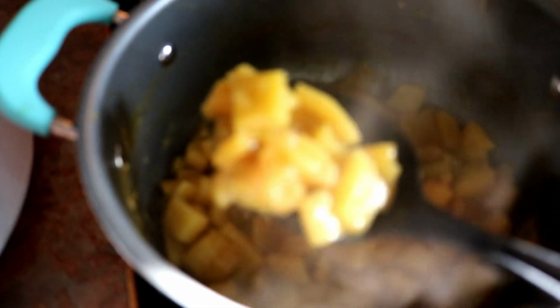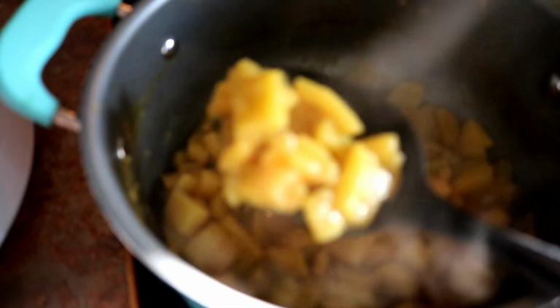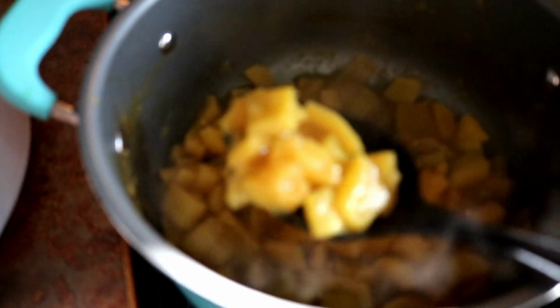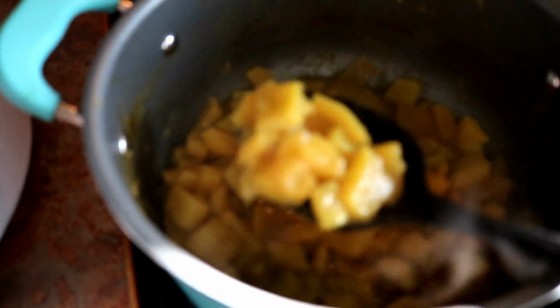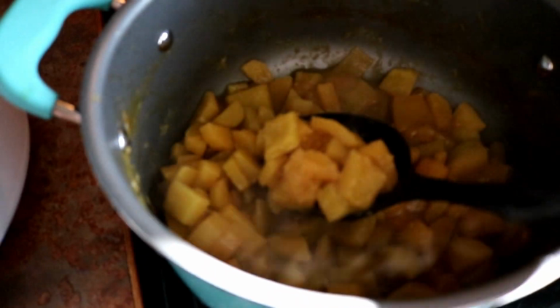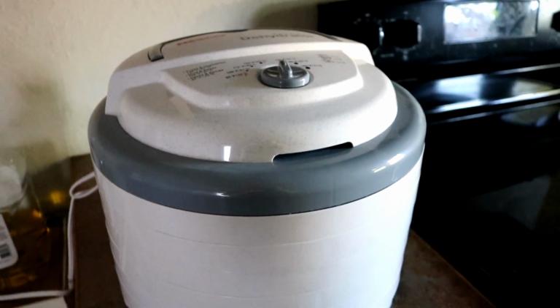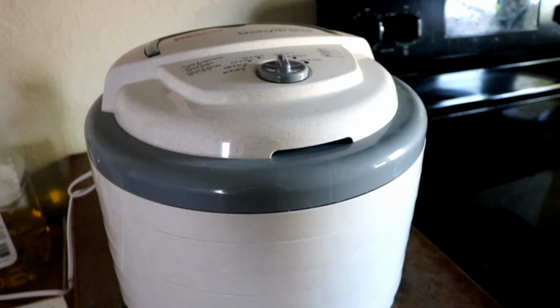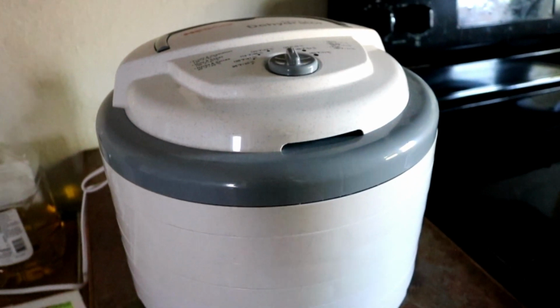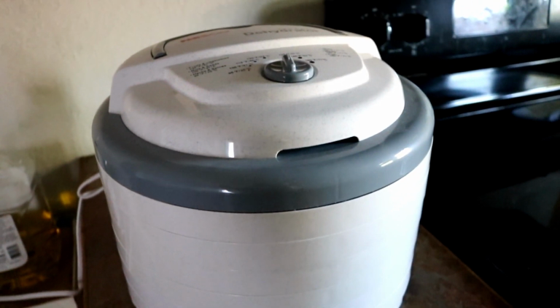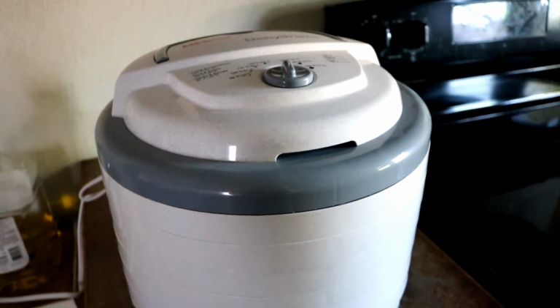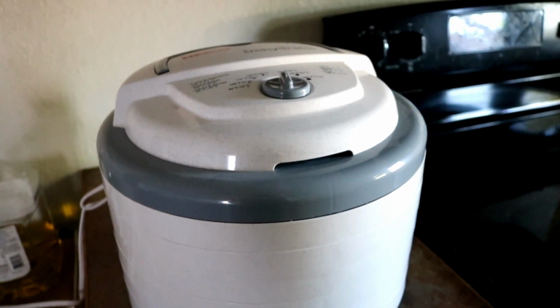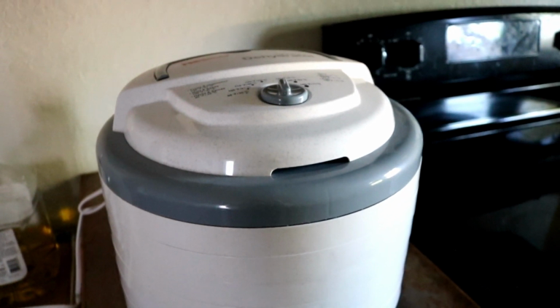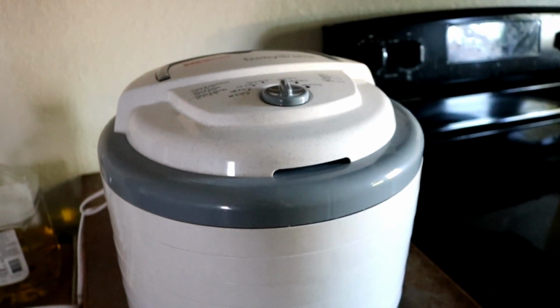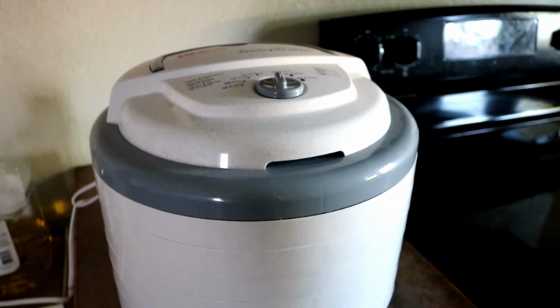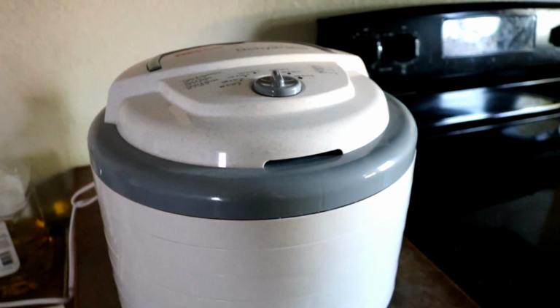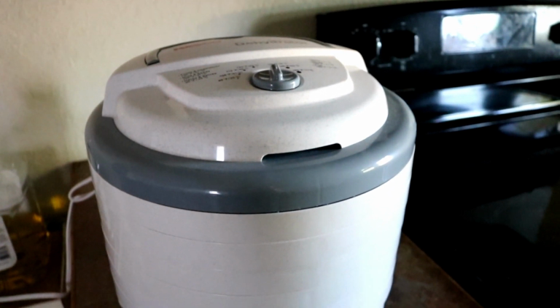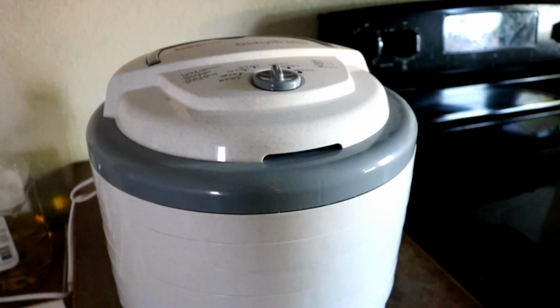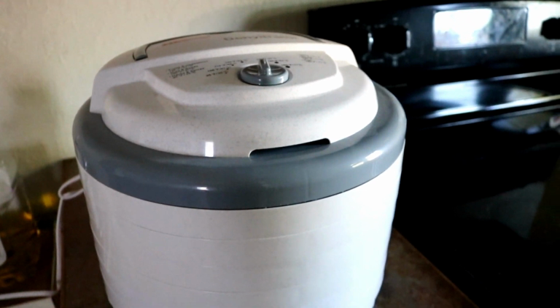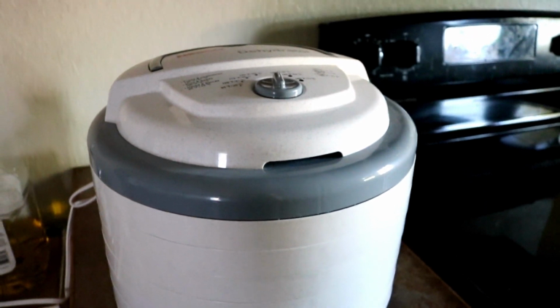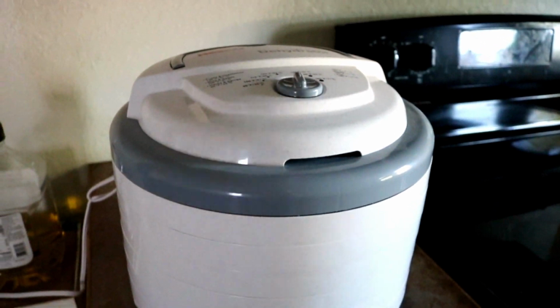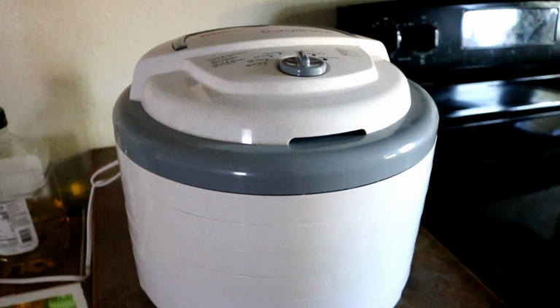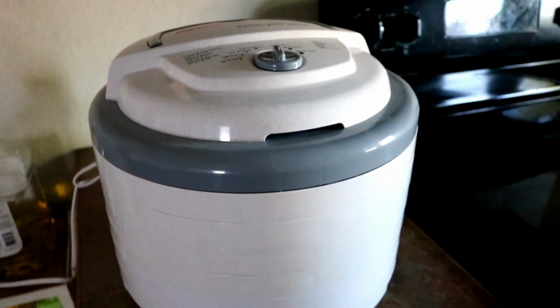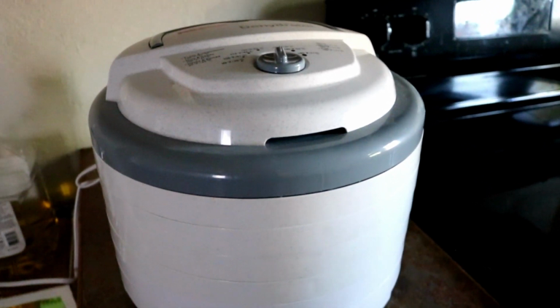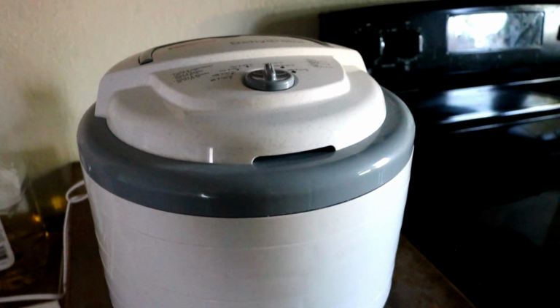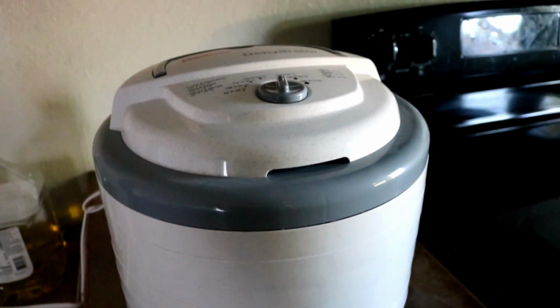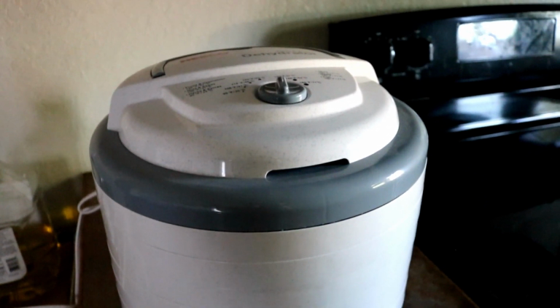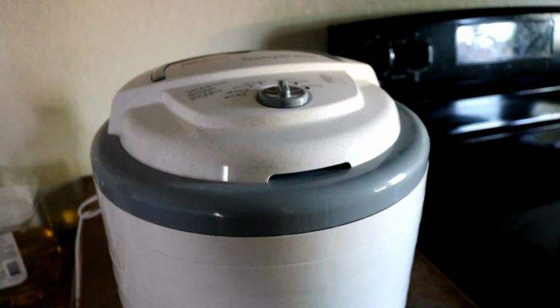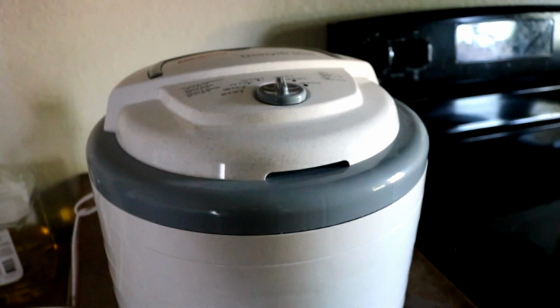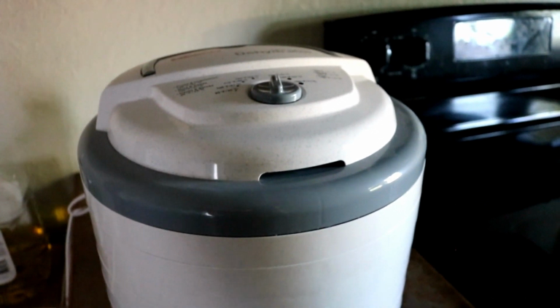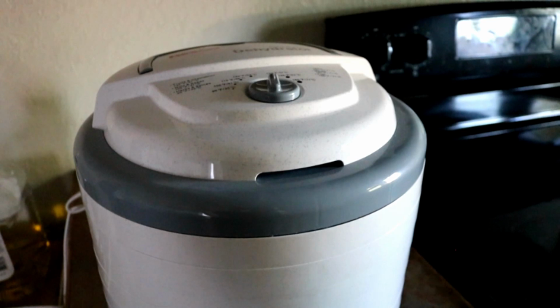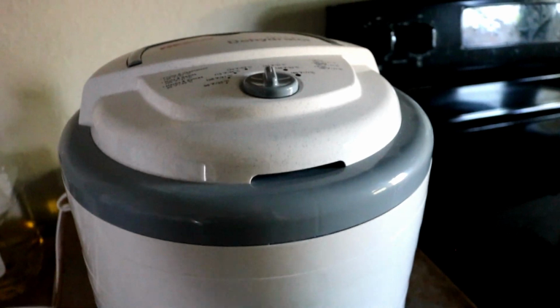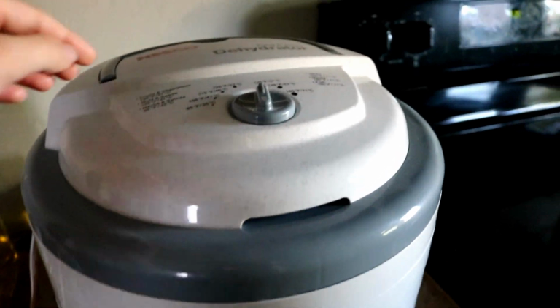They just look like chunks of pineapple. I've just unplugged it — it's been just a smidge over eight hours. I think they'll take longer, but I'm going to check them at the eight-hour mark anyway just to make sure we don't overdo it.